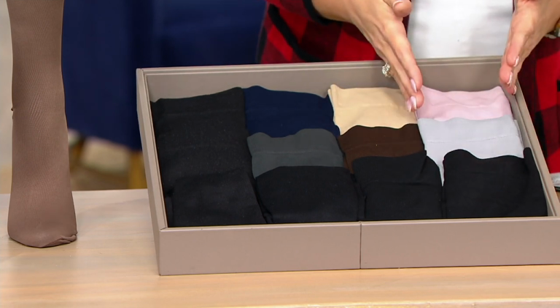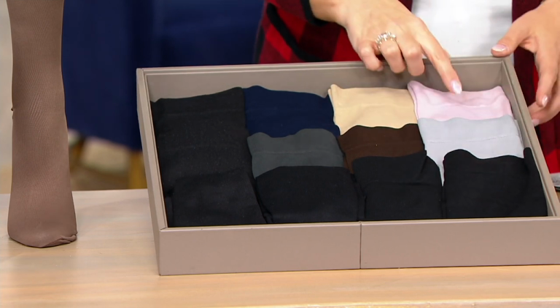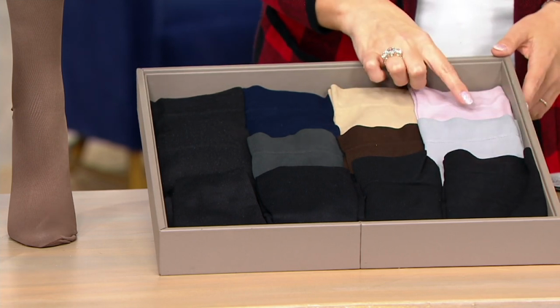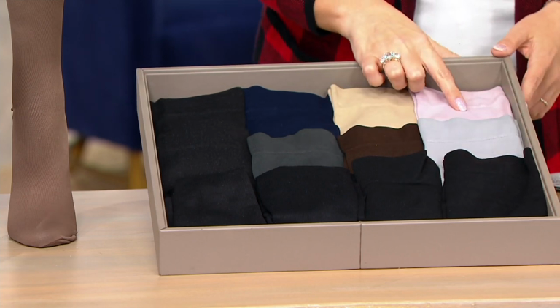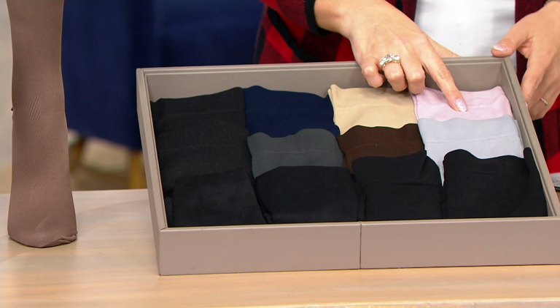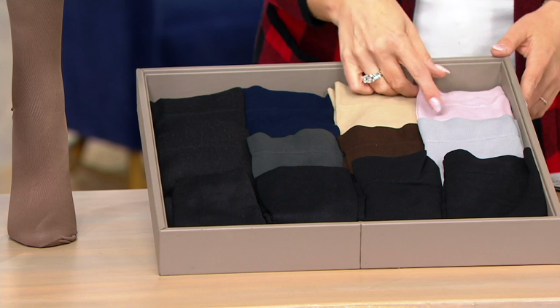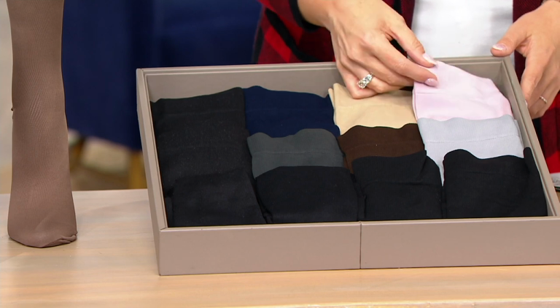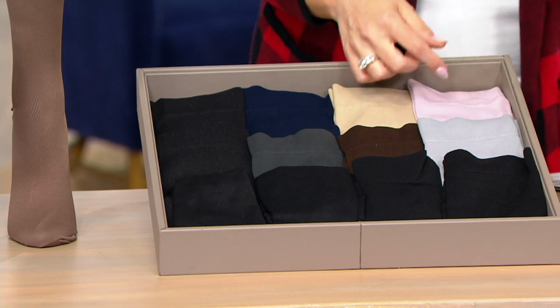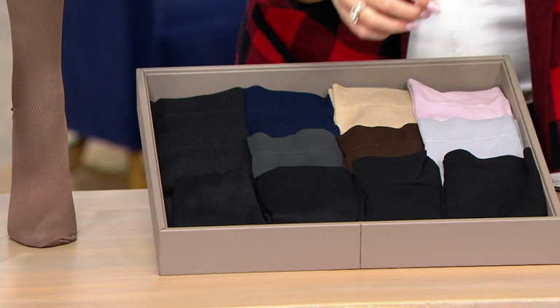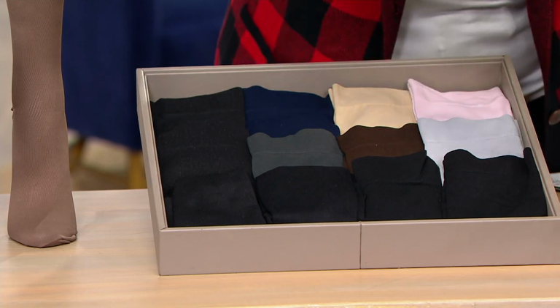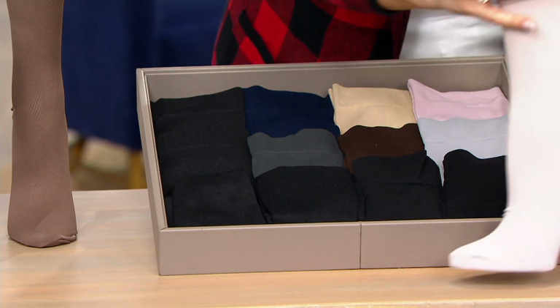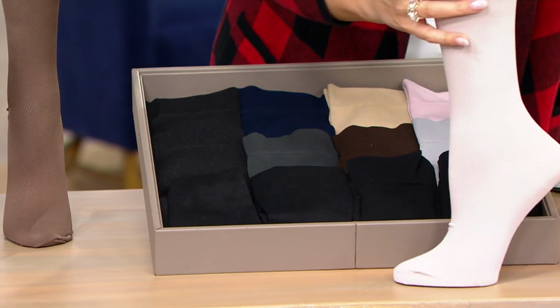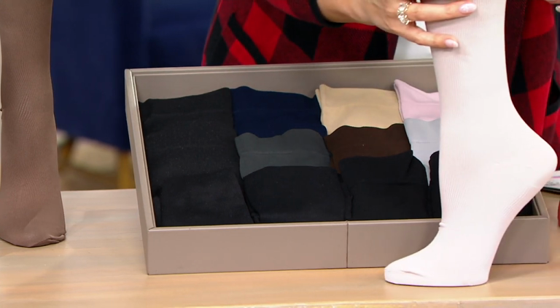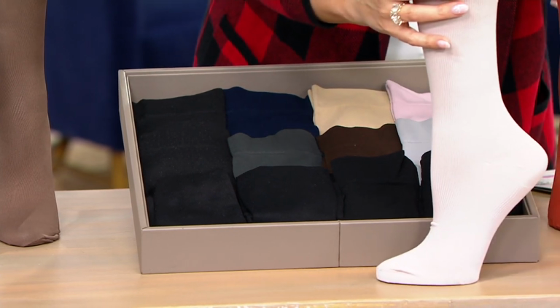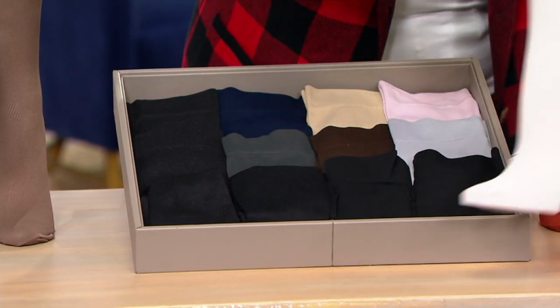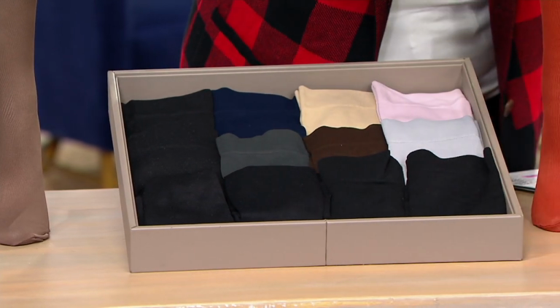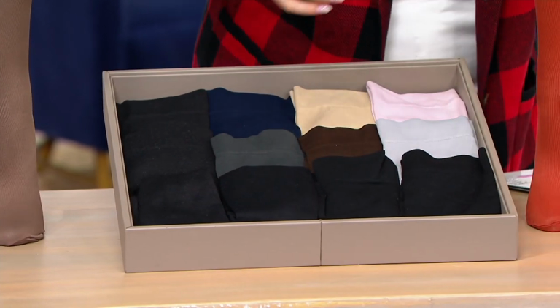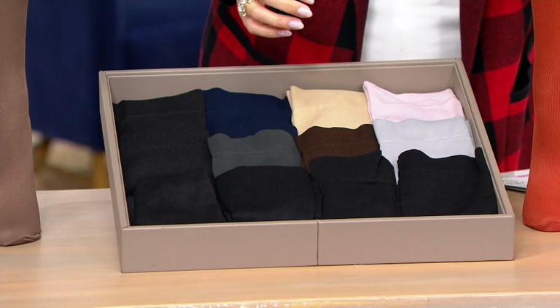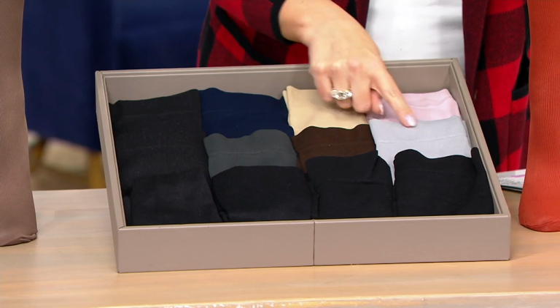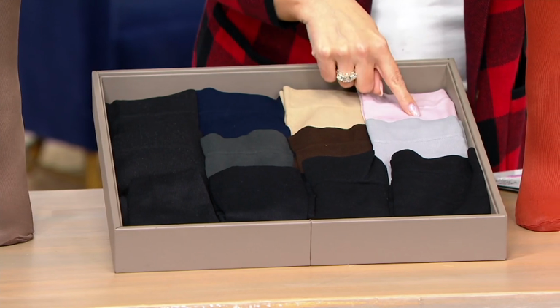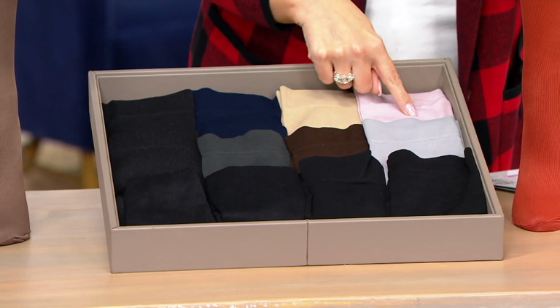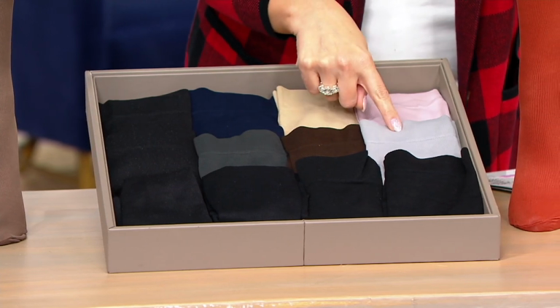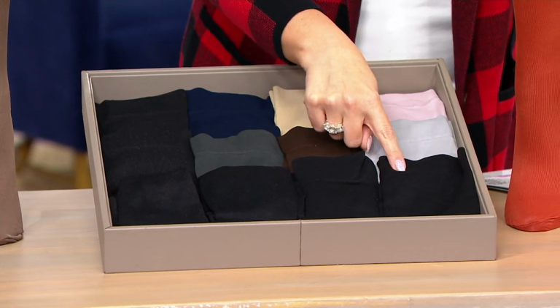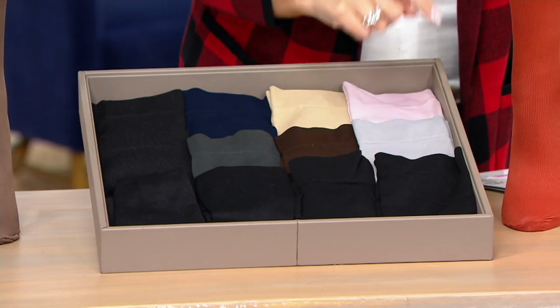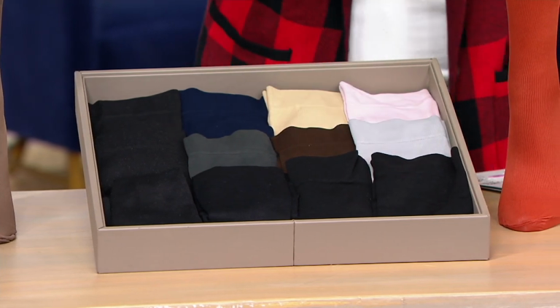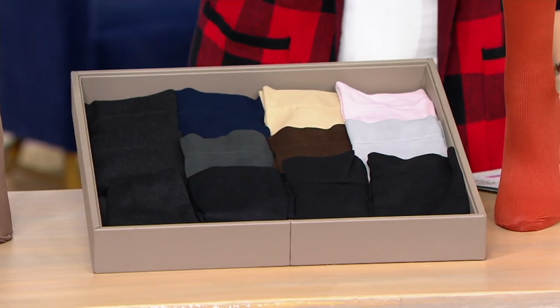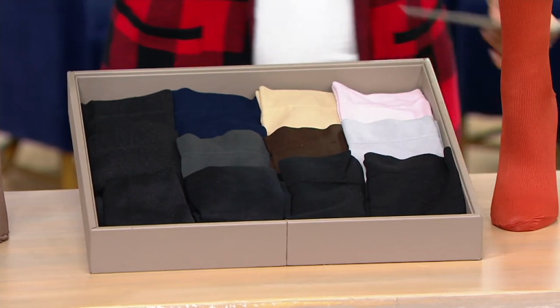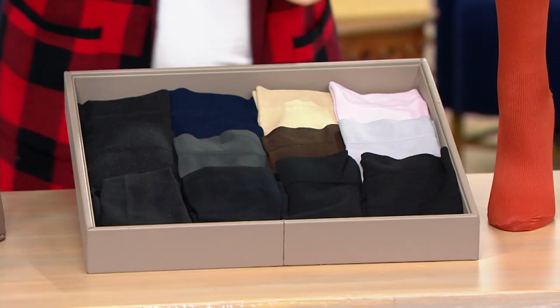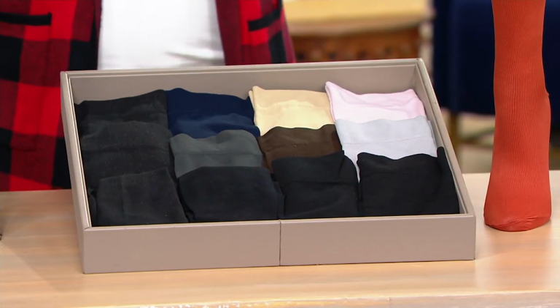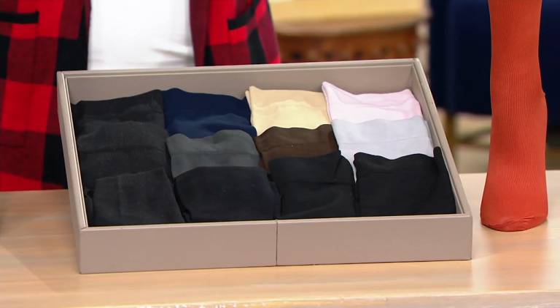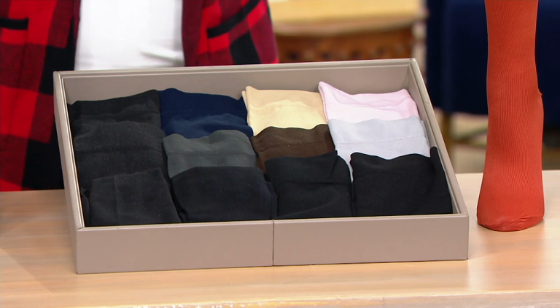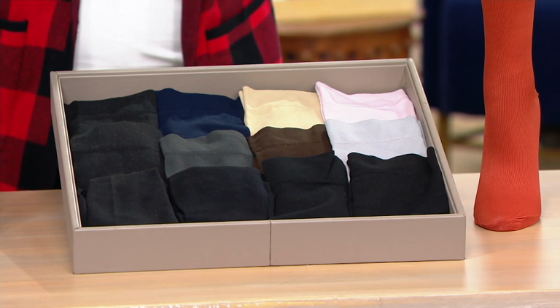And then the light: champagne is on the other mannequin, and then you have the rose, the light gray, and the black. Thank you so much, Nikki — this is why we need you!